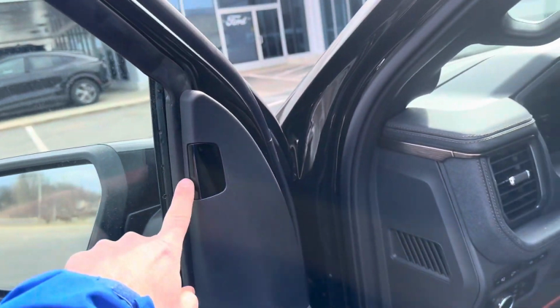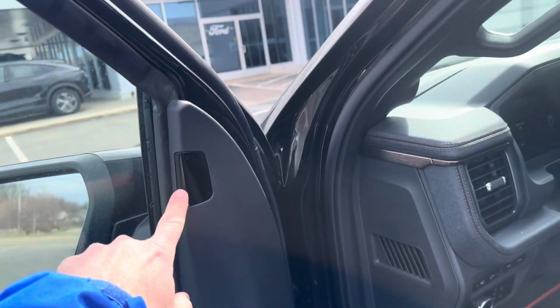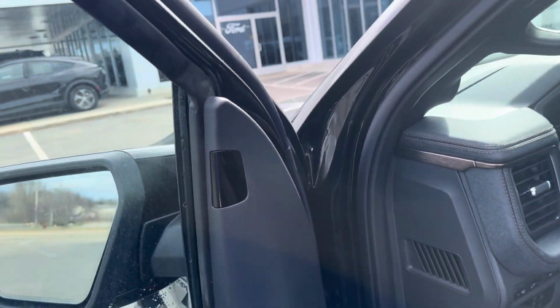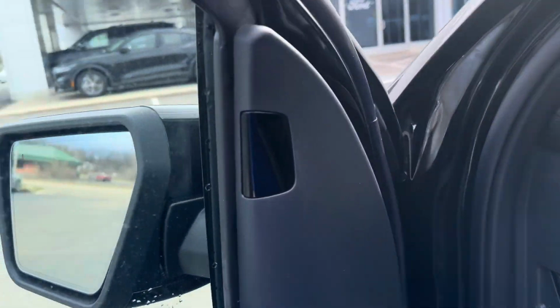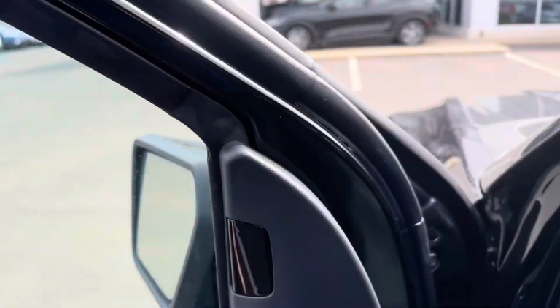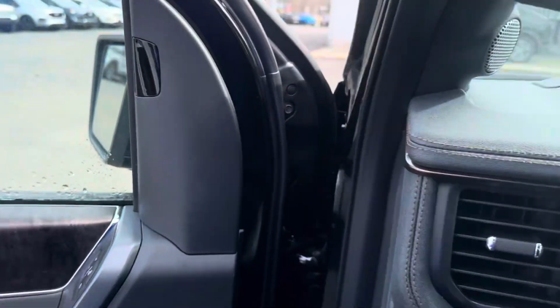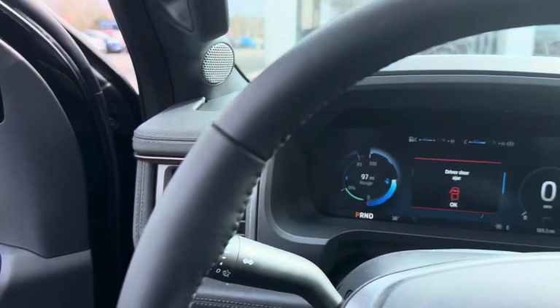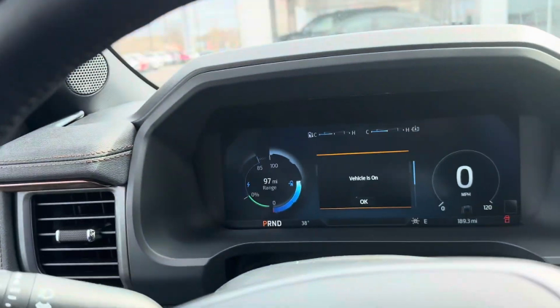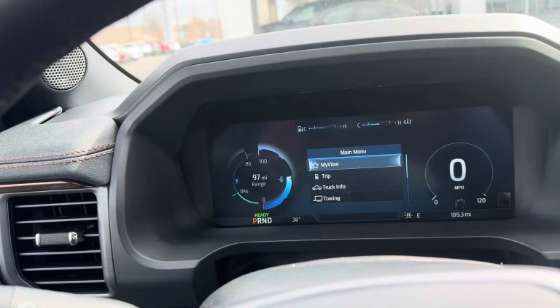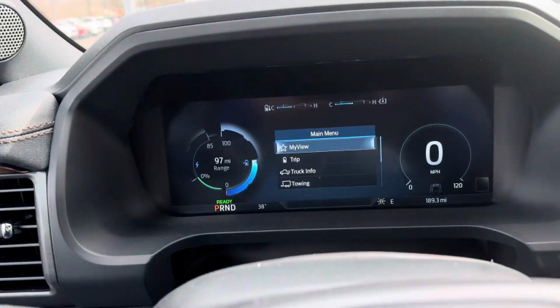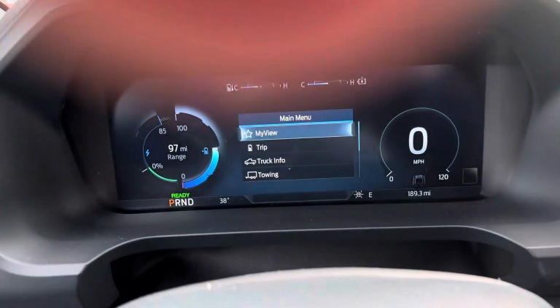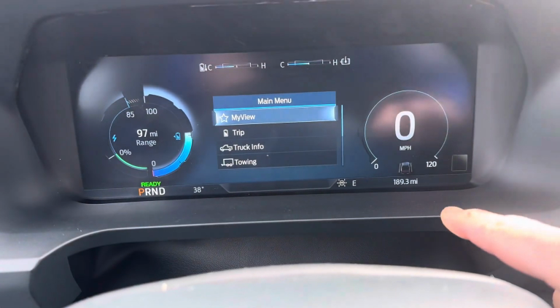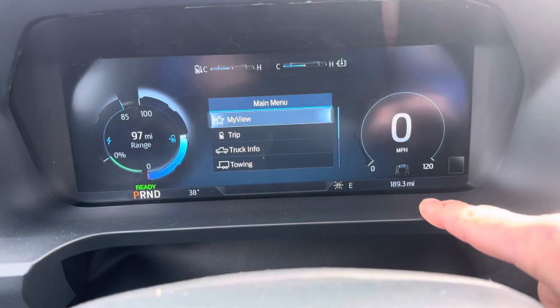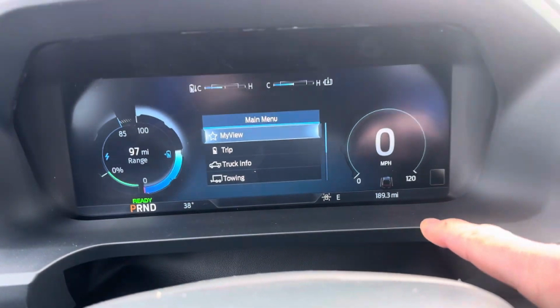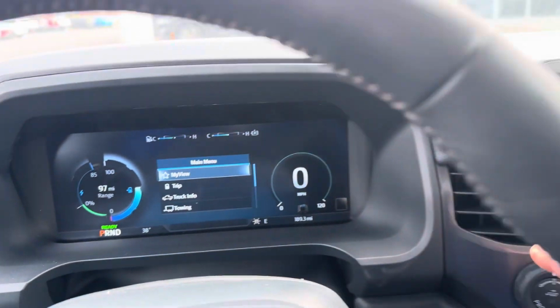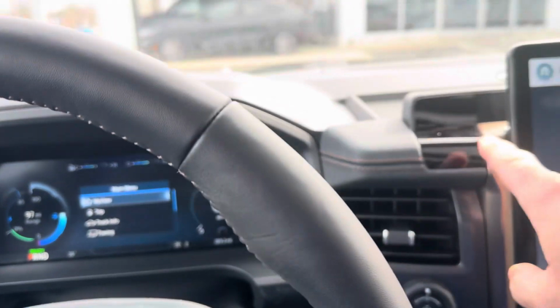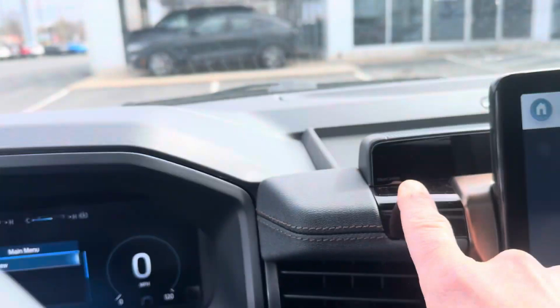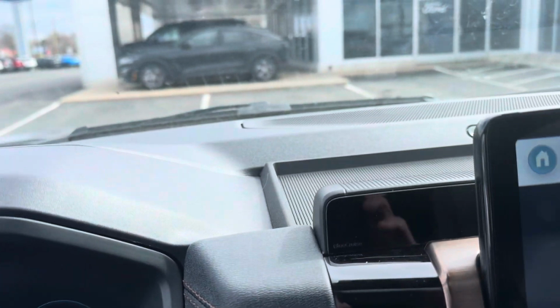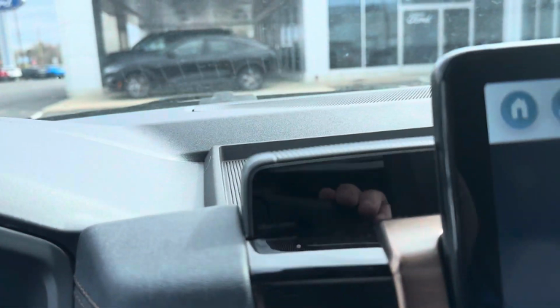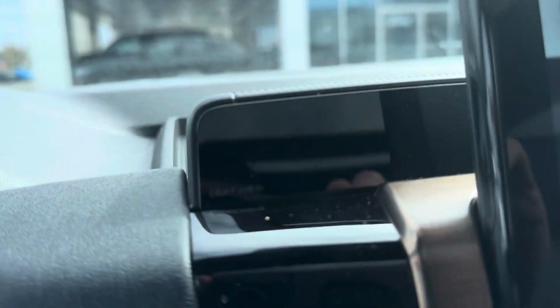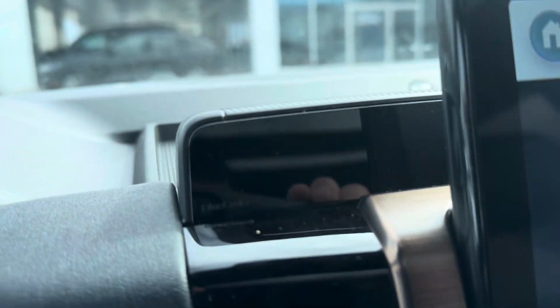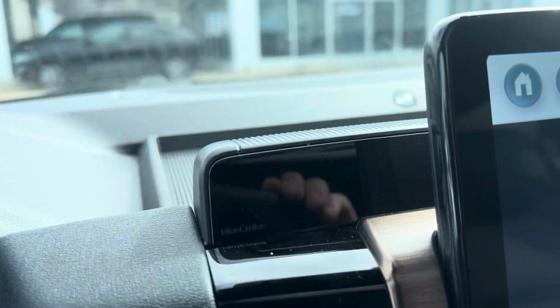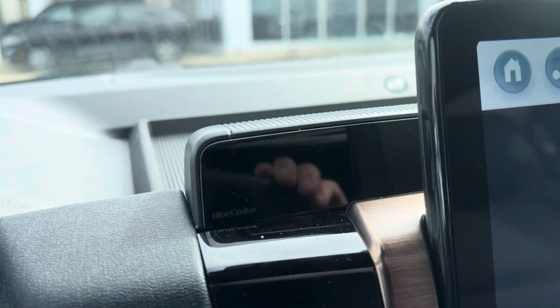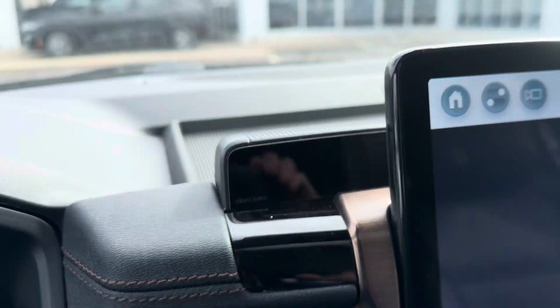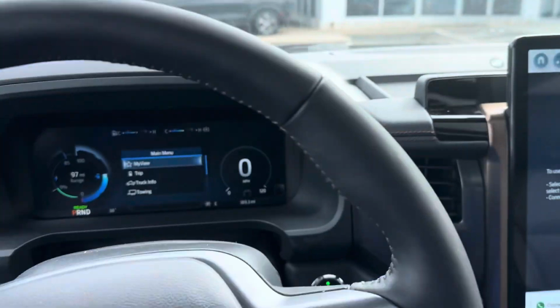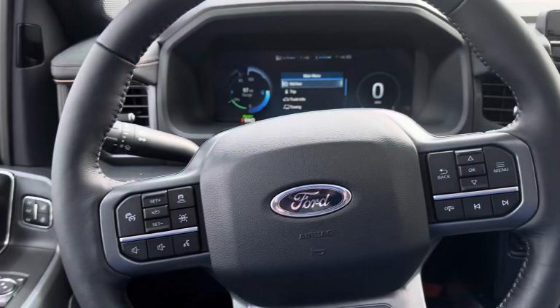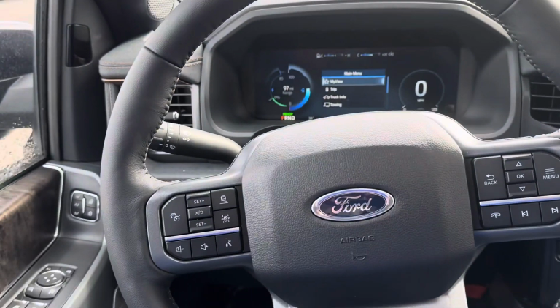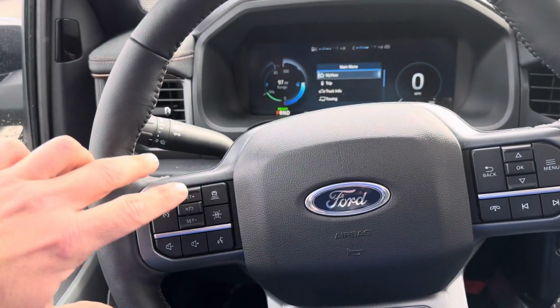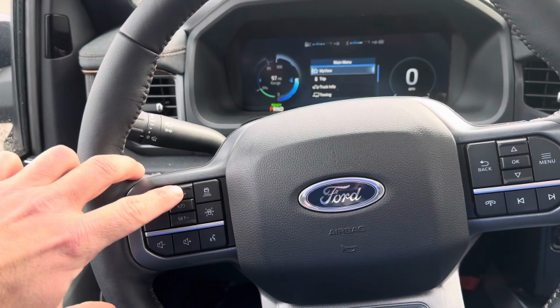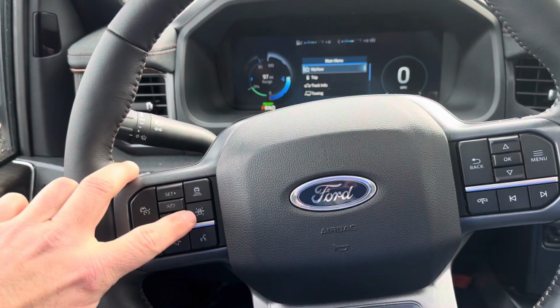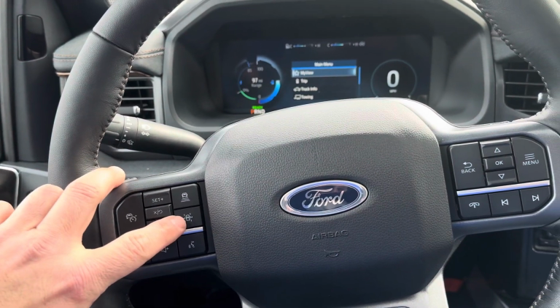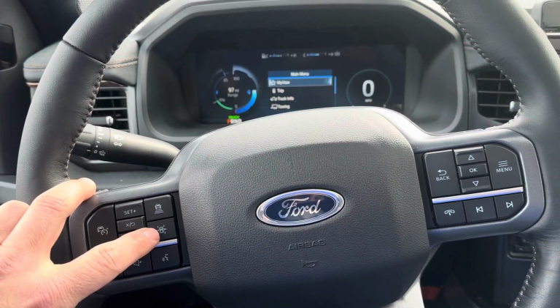This is one of the two eyes for the Blue Cruise self-driving. This vehicle has 183 miles on it. You can see here it does have the Blue Cruise self-driving, the adaptive cruise control lane keeping system.